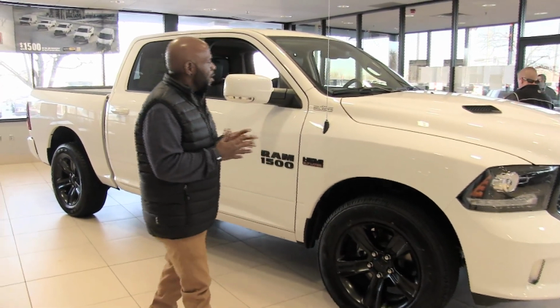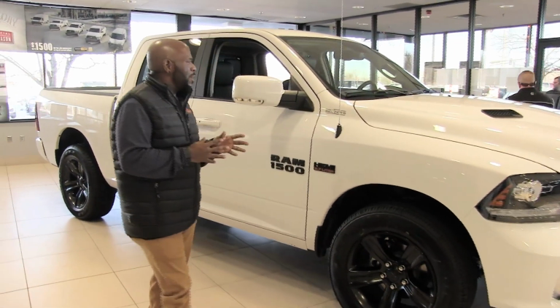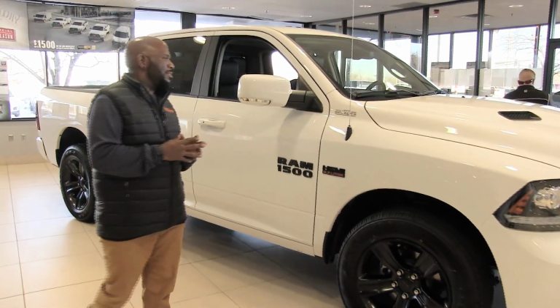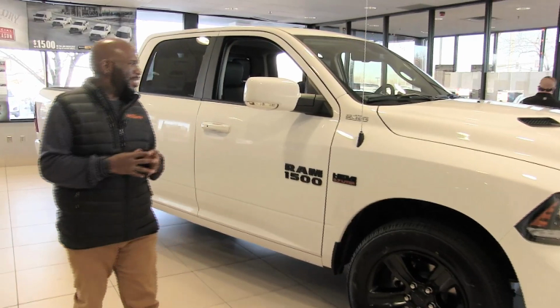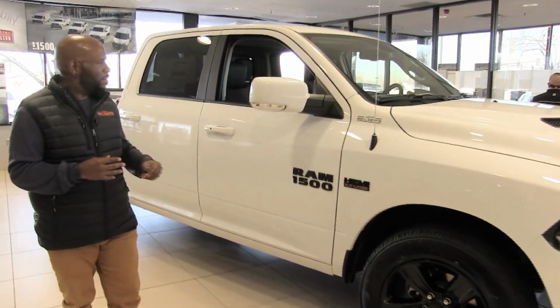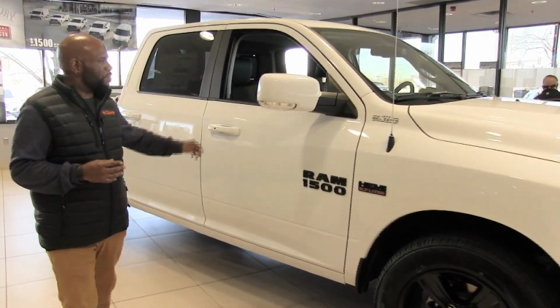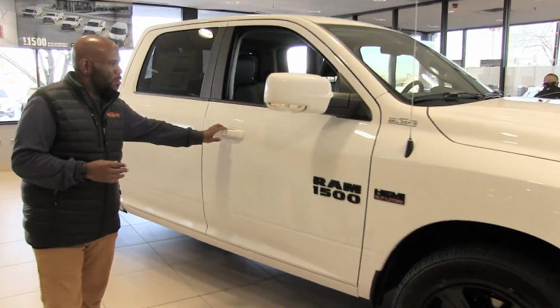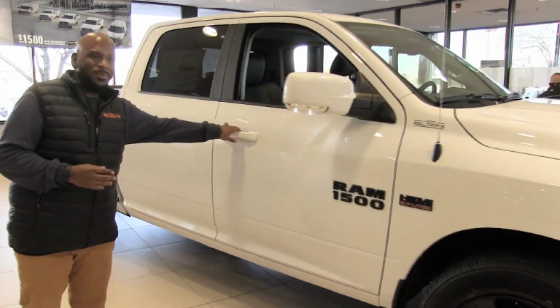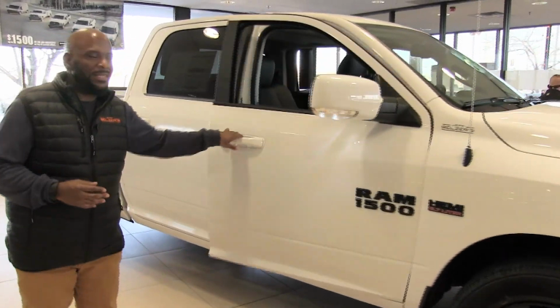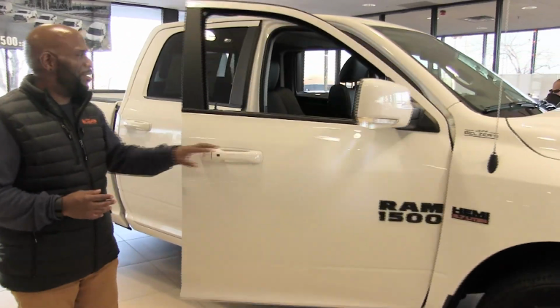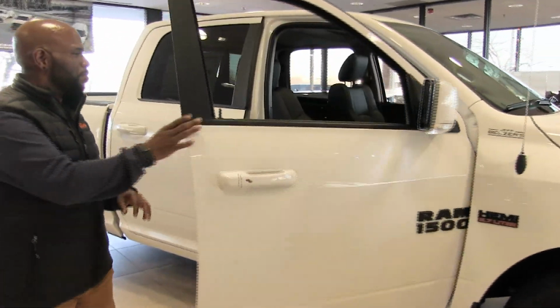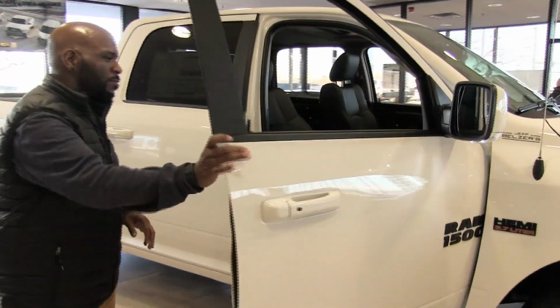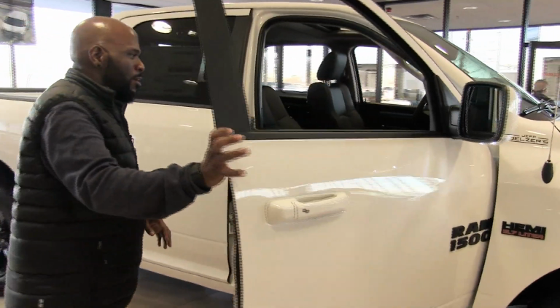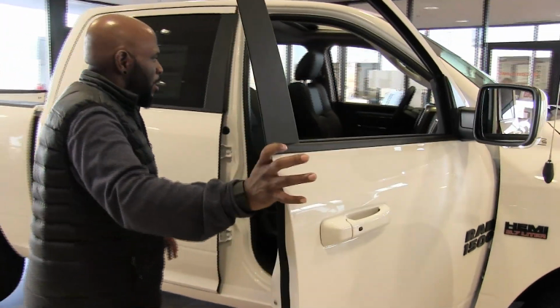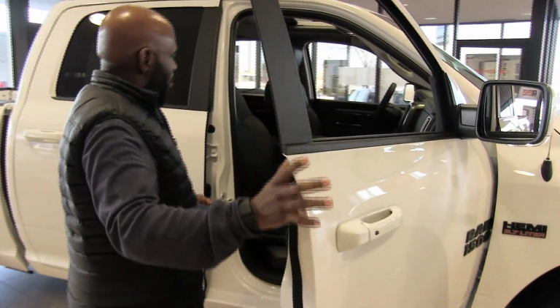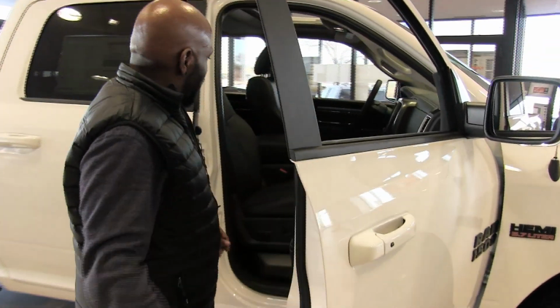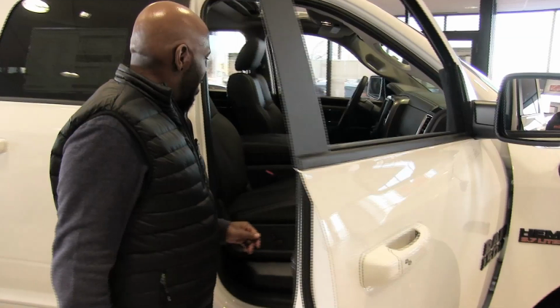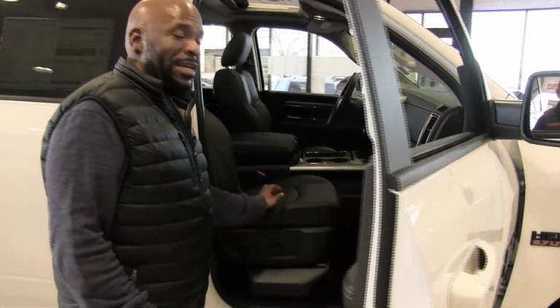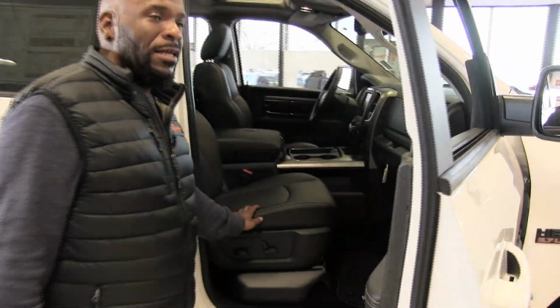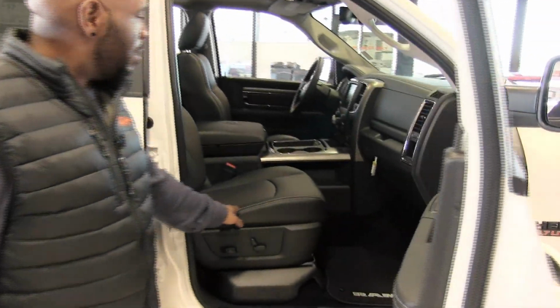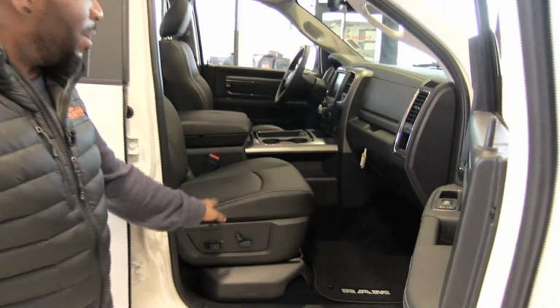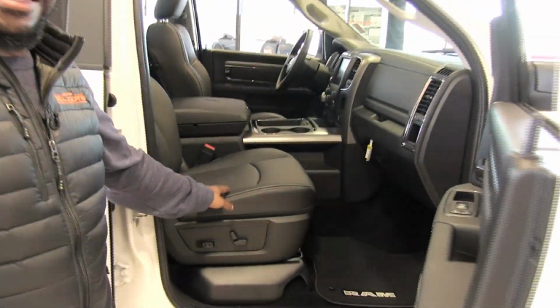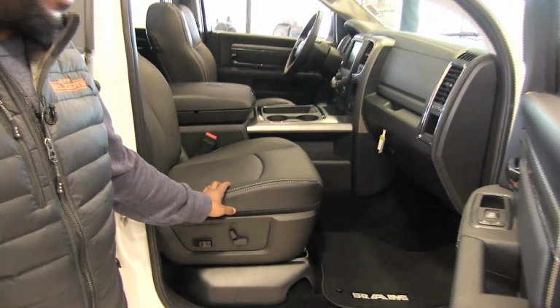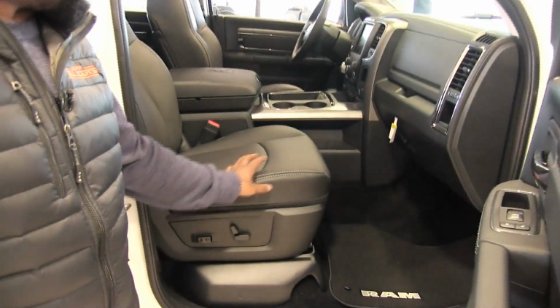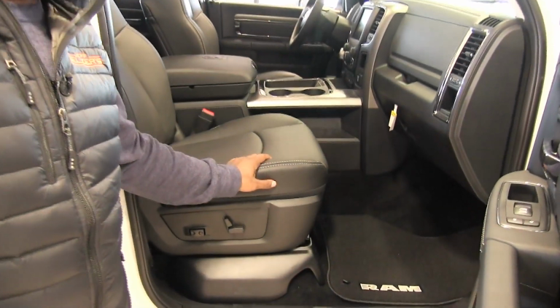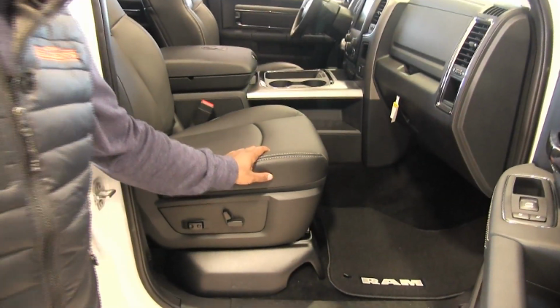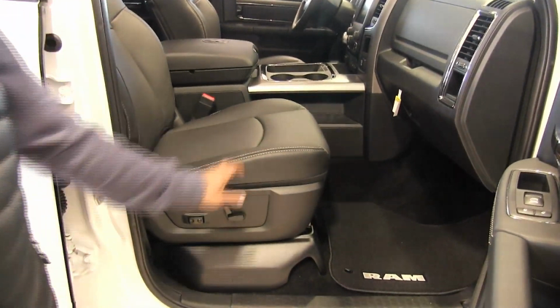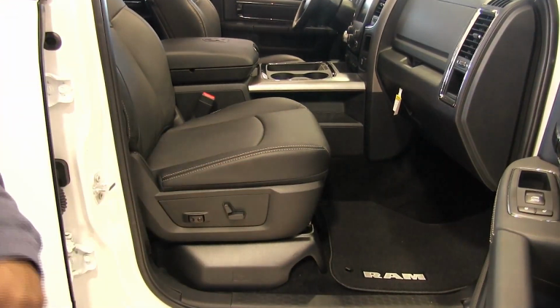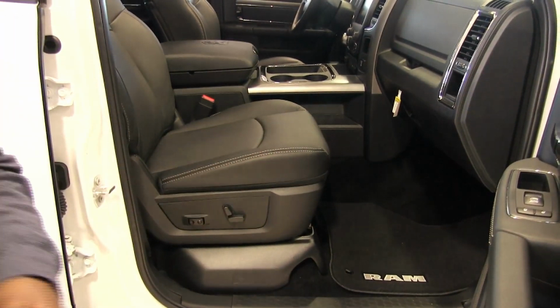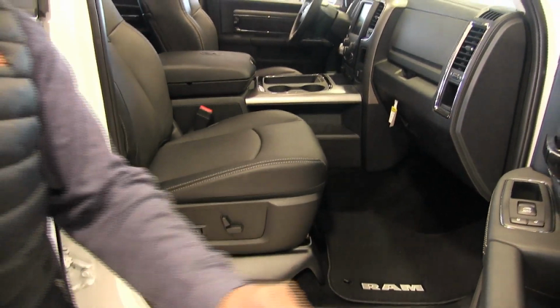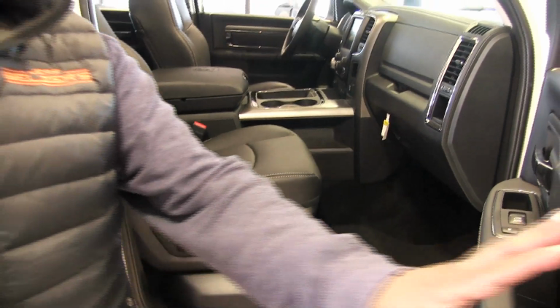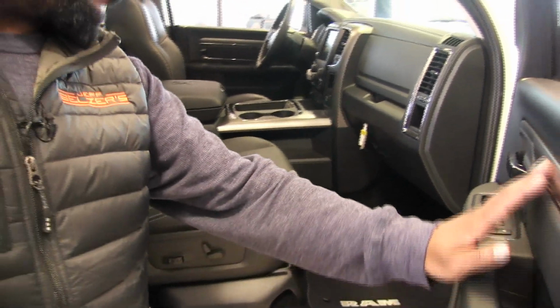Coming to the side here, I want to take a peek at the interior. In the Ram interior we've got the heated and ventilated leather seats along with the brushed trim.